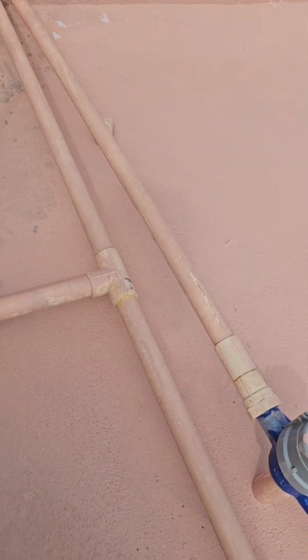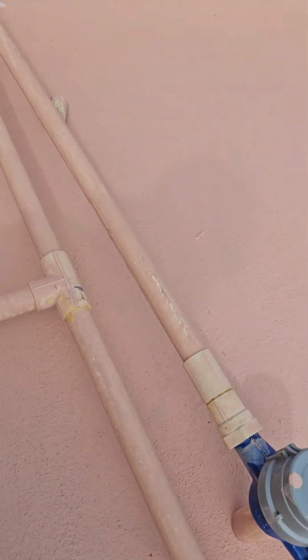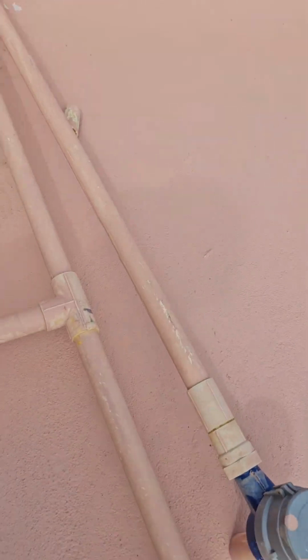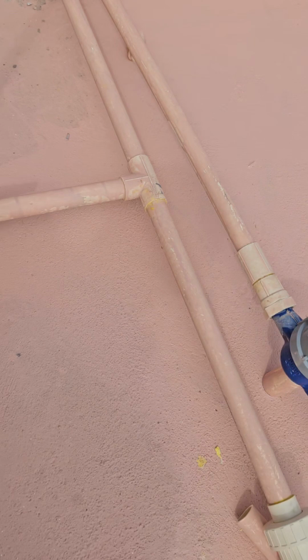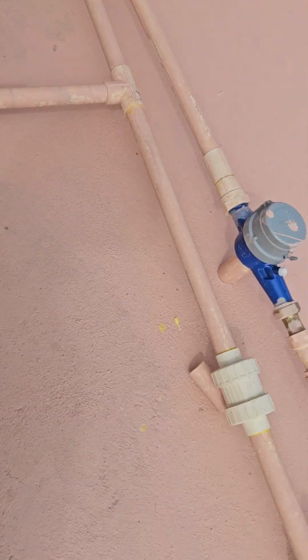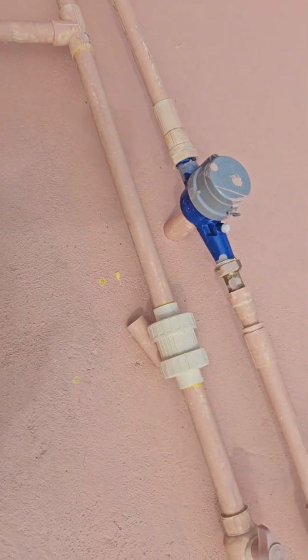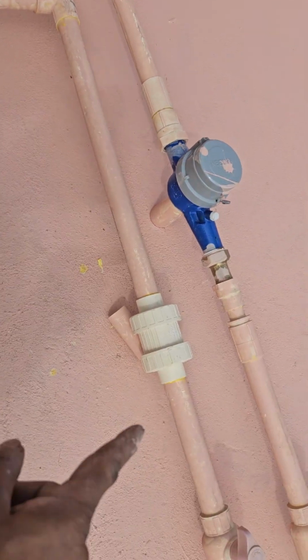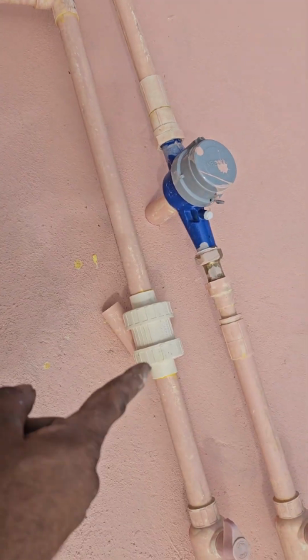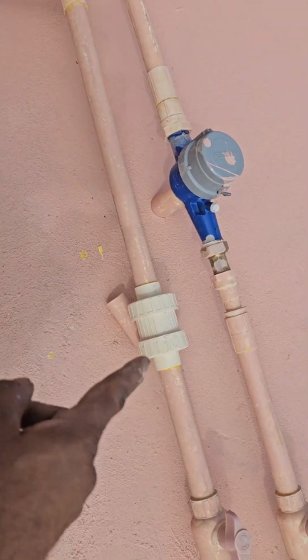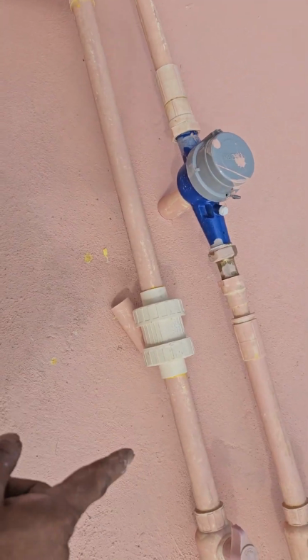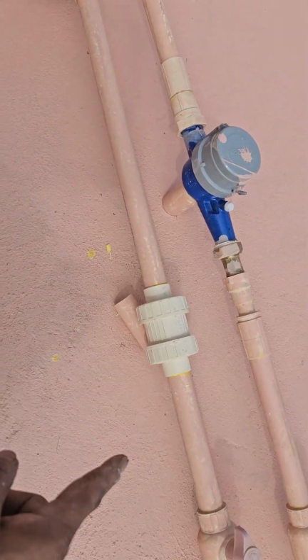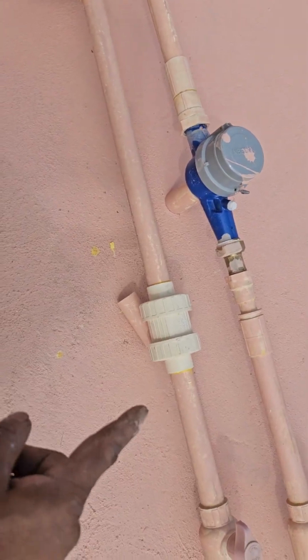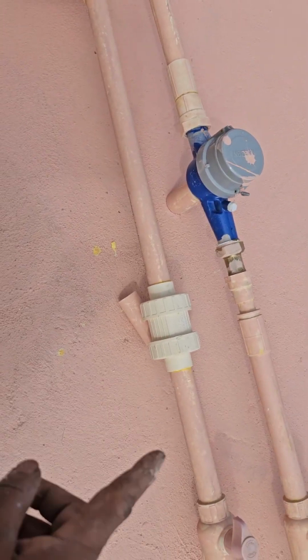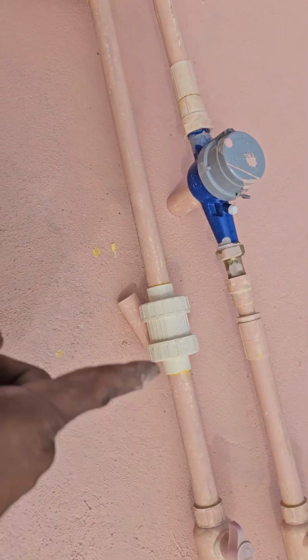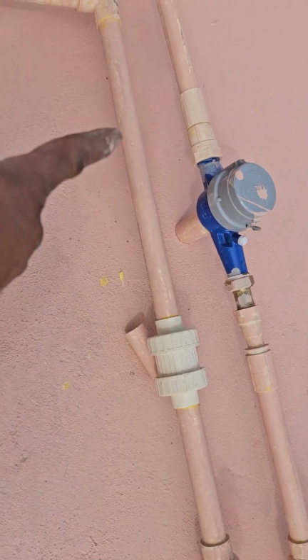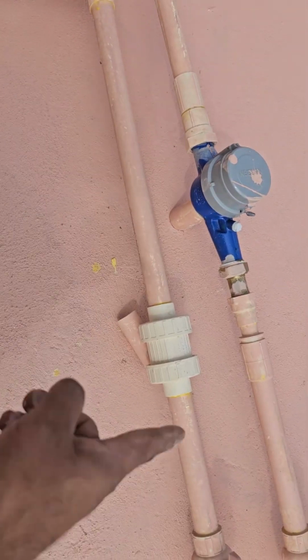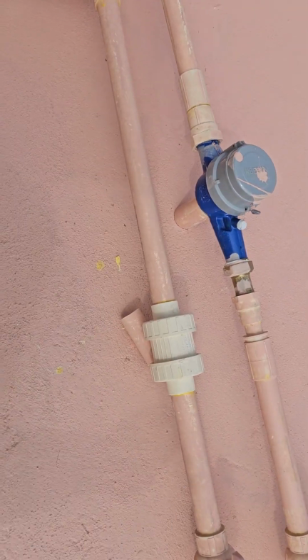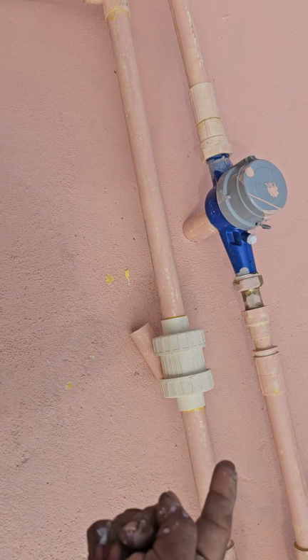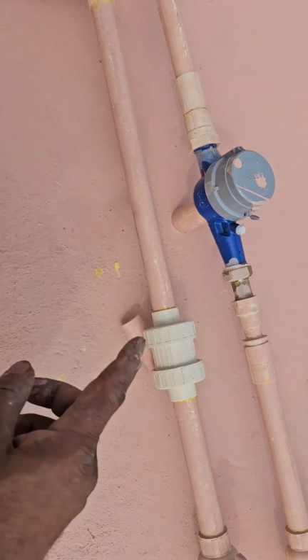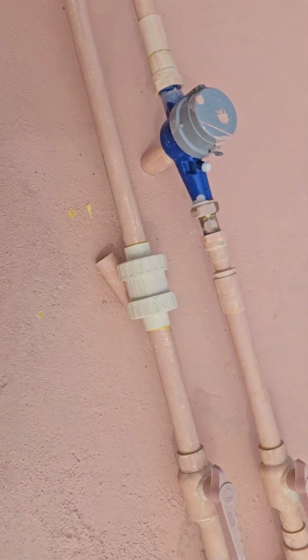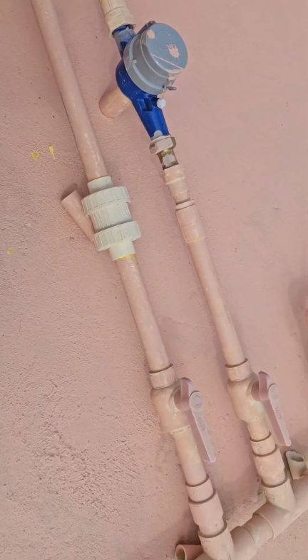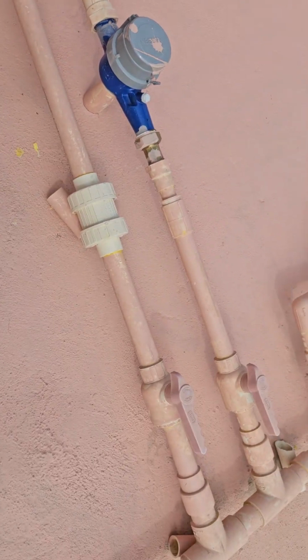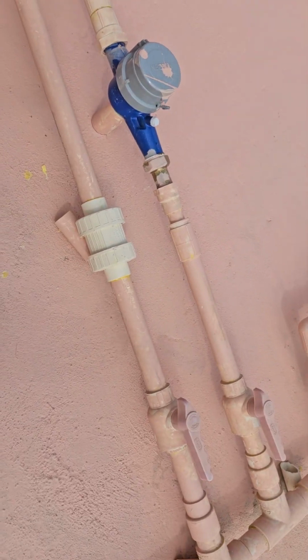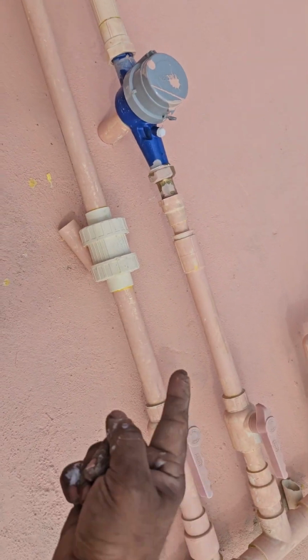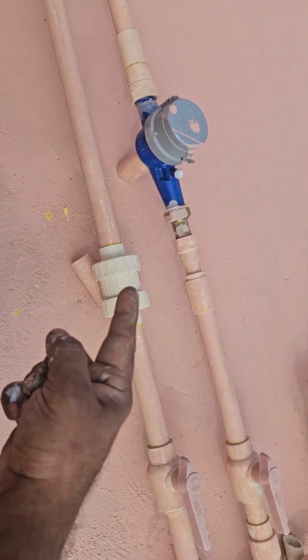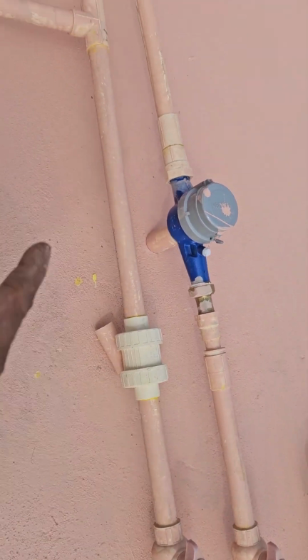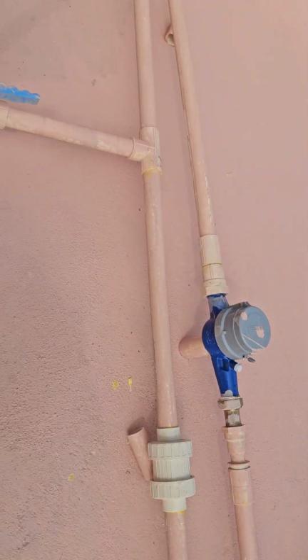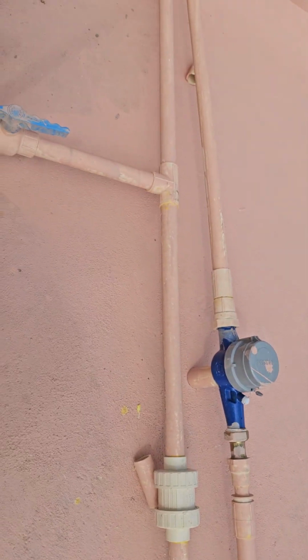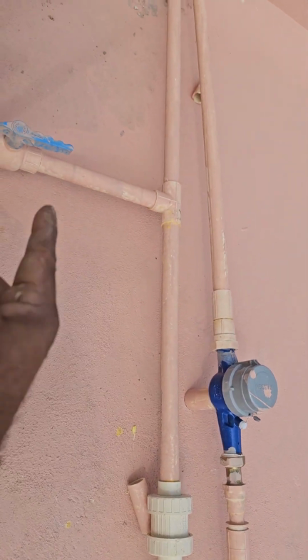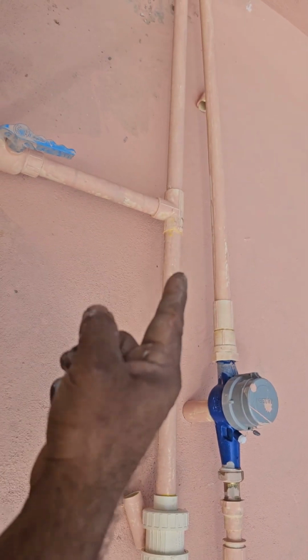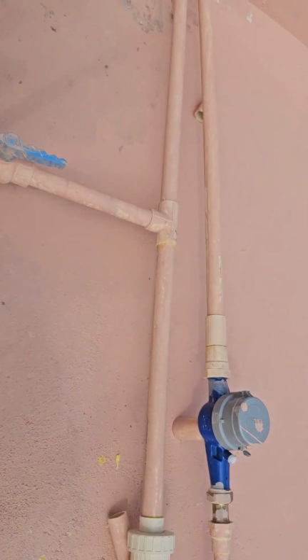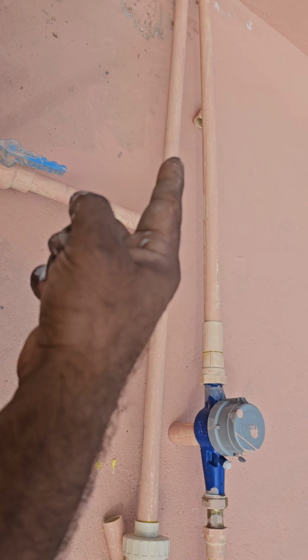One more addition I made is an NRV — a non-return valve. So water will not go back; it will go only straight. Now water is coming from this connection and from this connection, and it is going down.